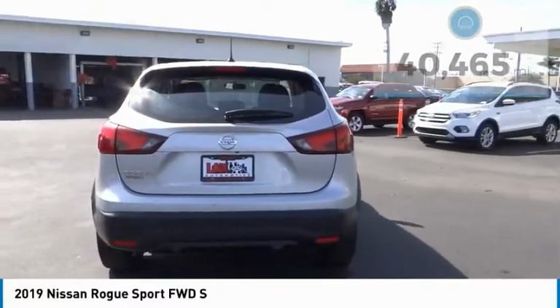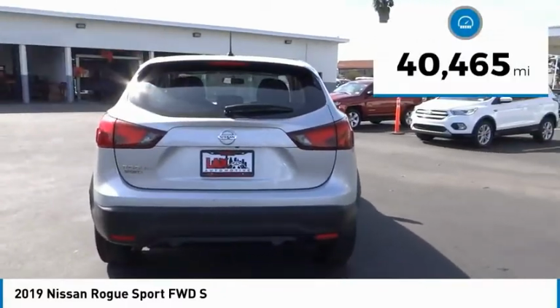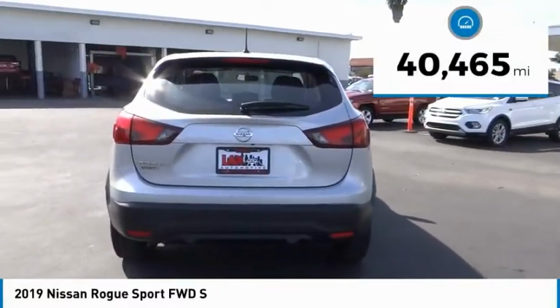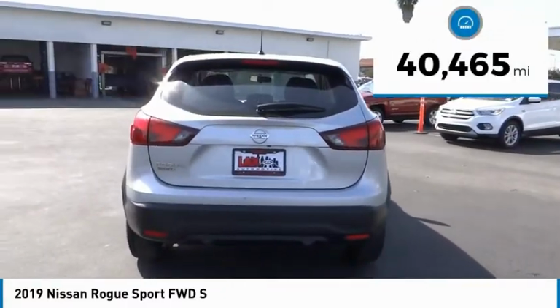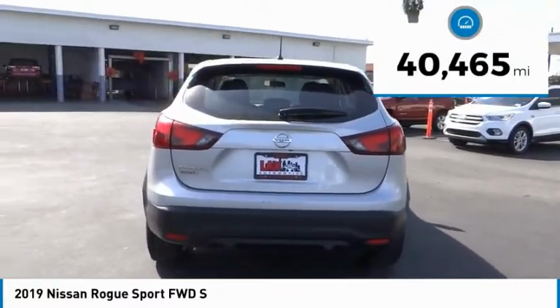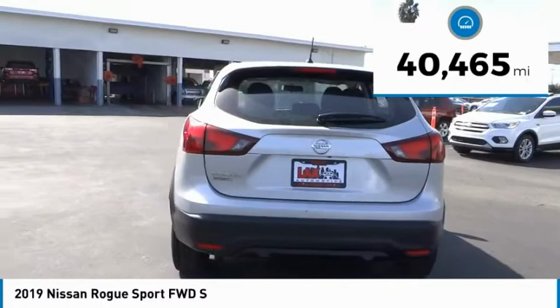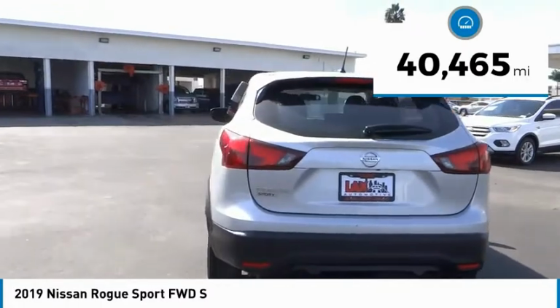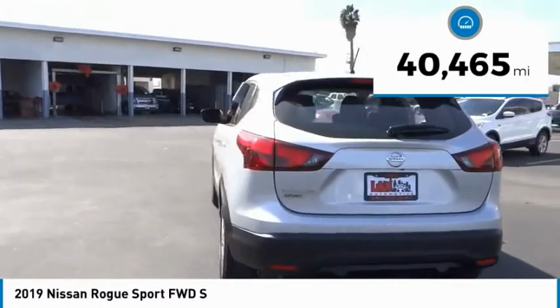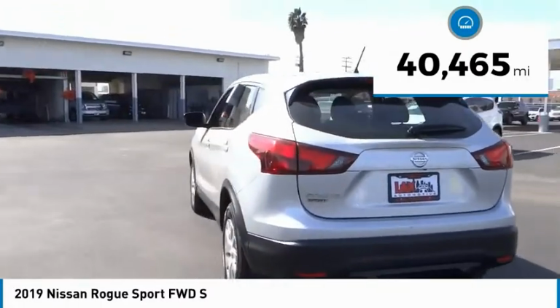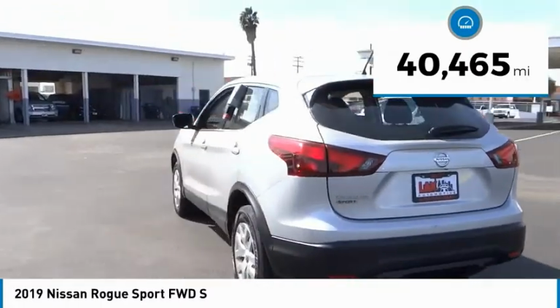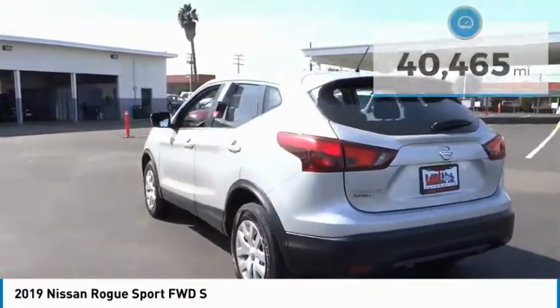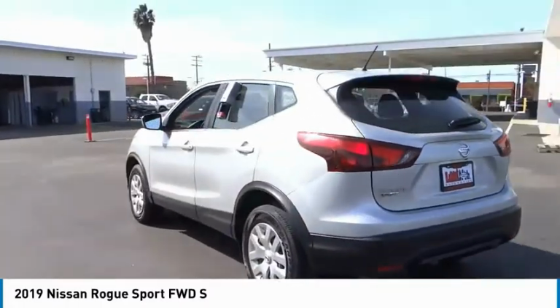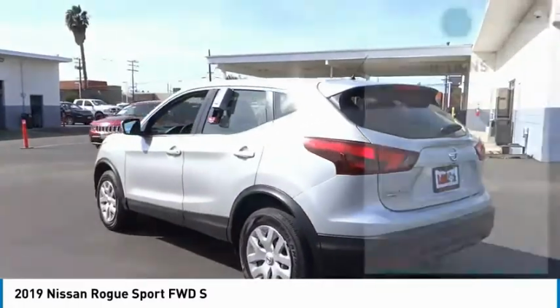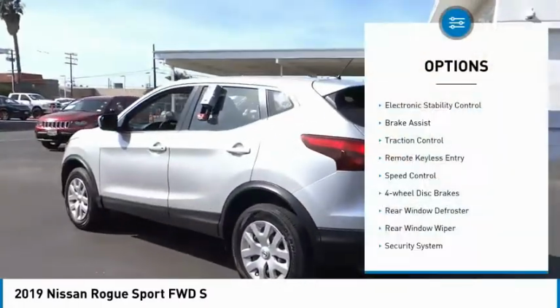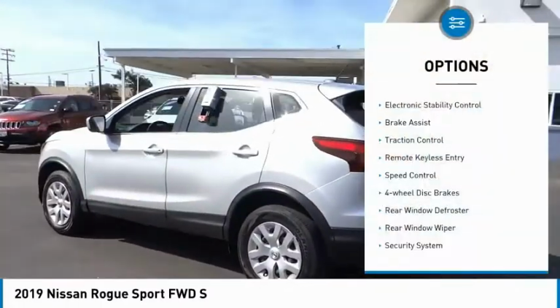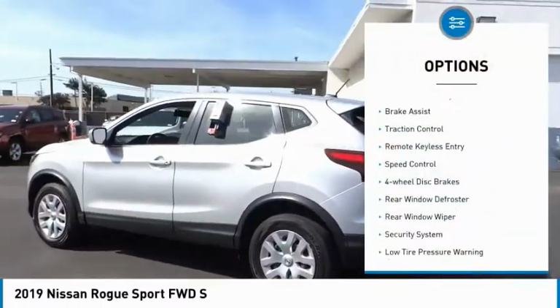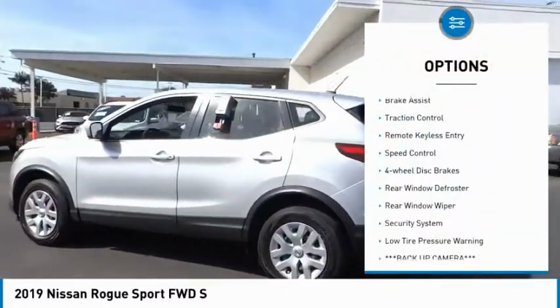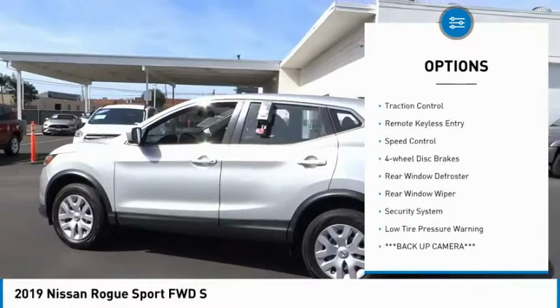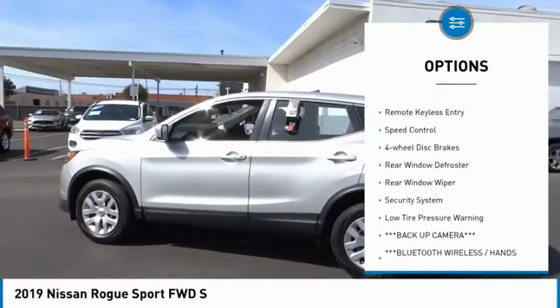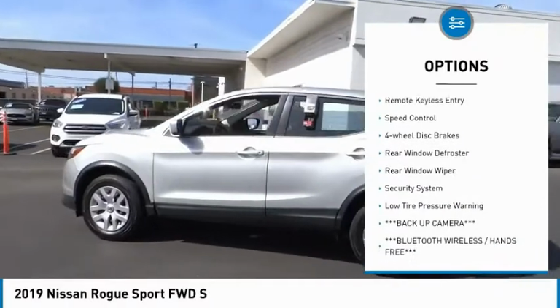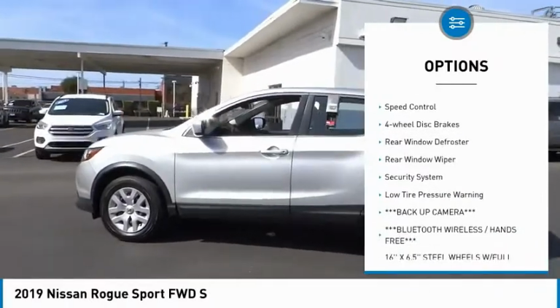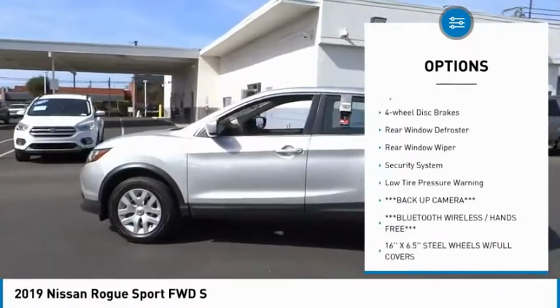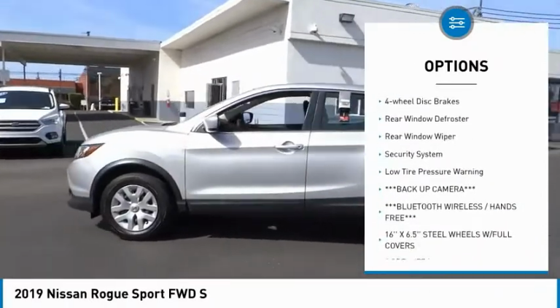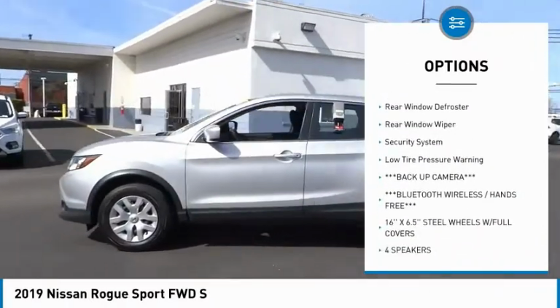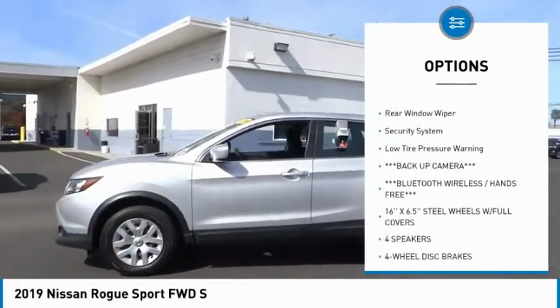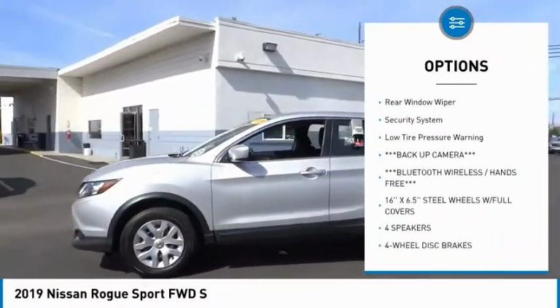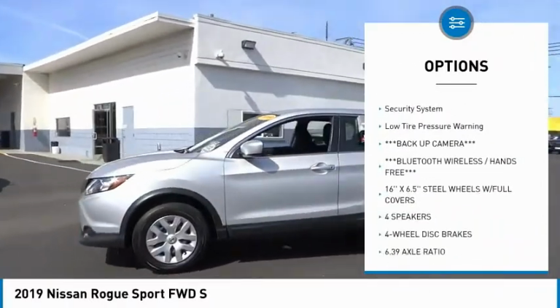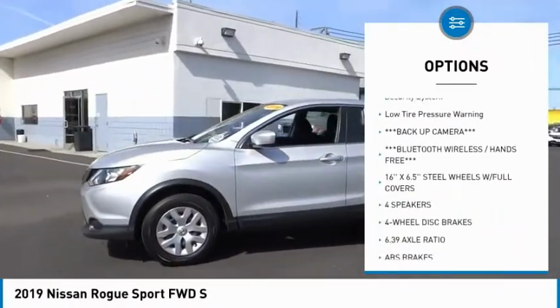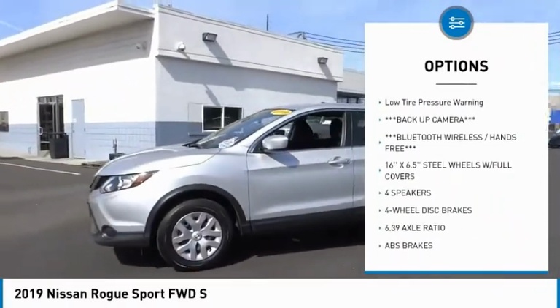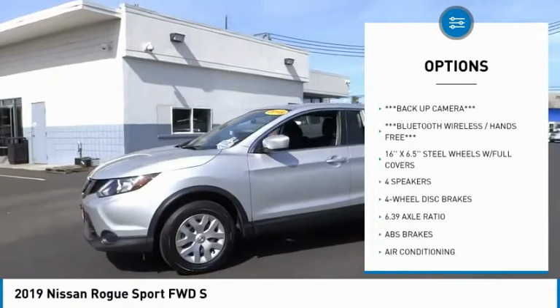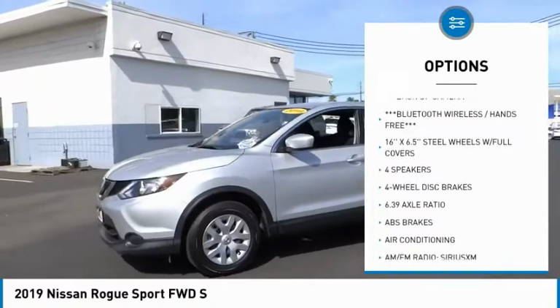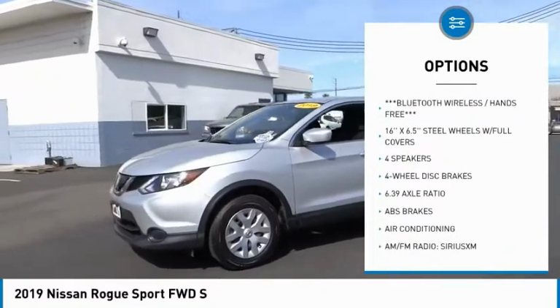This vehicle has less than 45,000 miles. Here are some of this vehicle's great options: electronic stability control, brake assist, traction control, remote keyless entry, speed control, and four-wheel disc brakes.